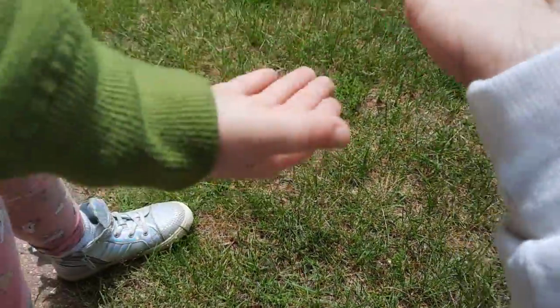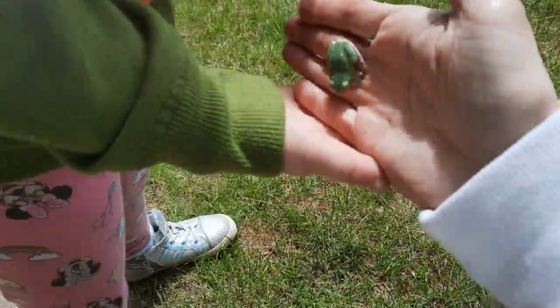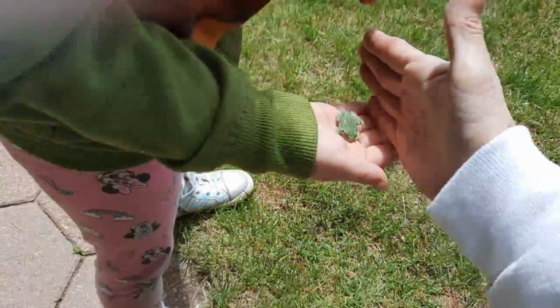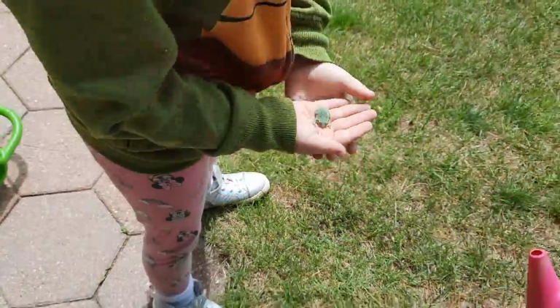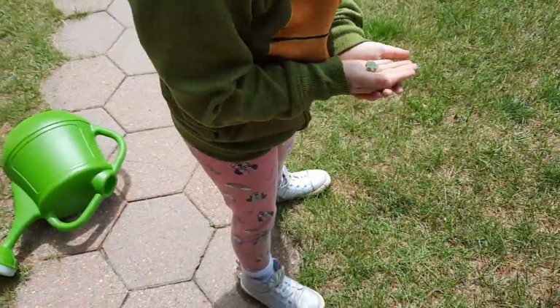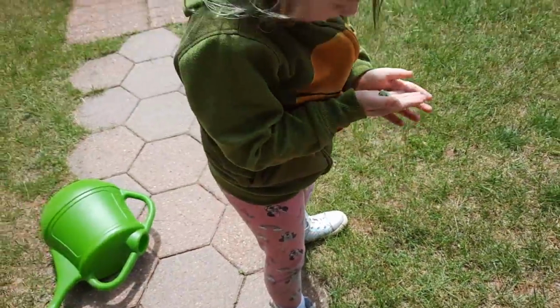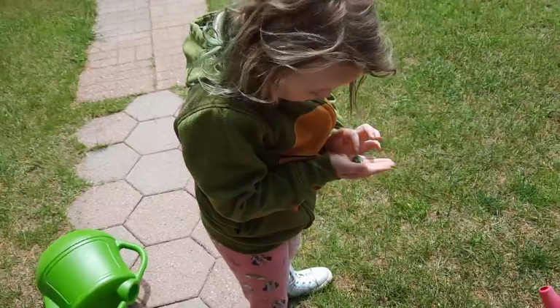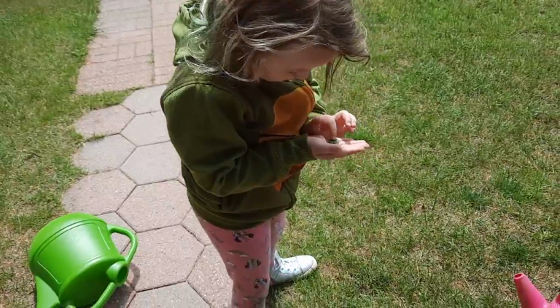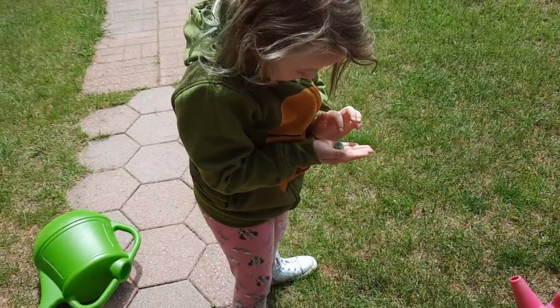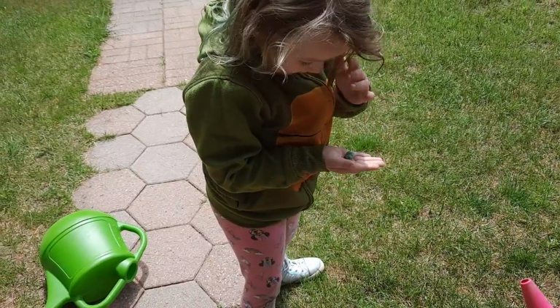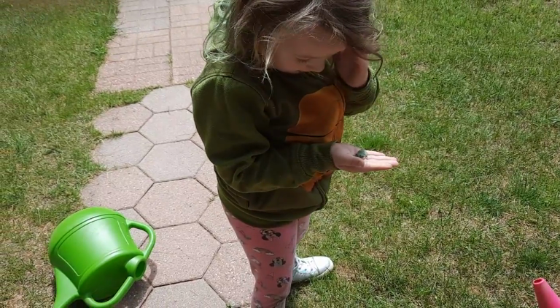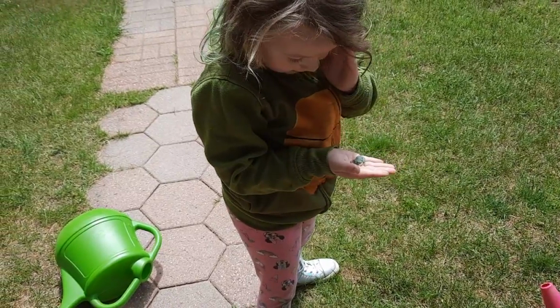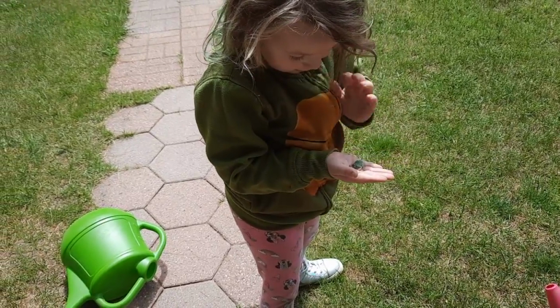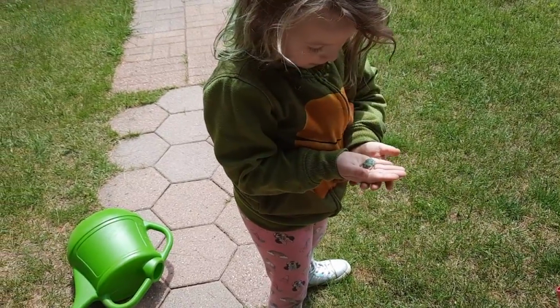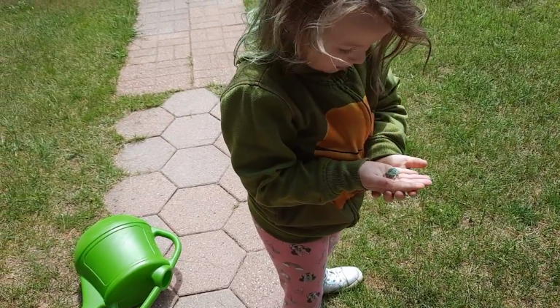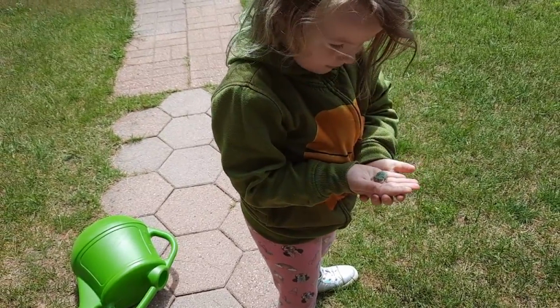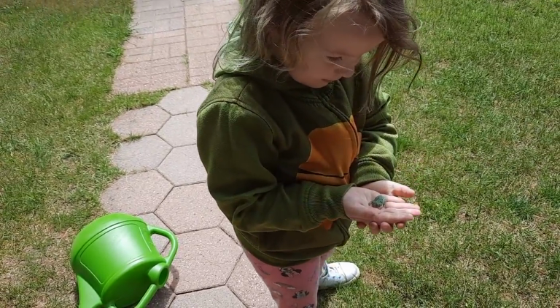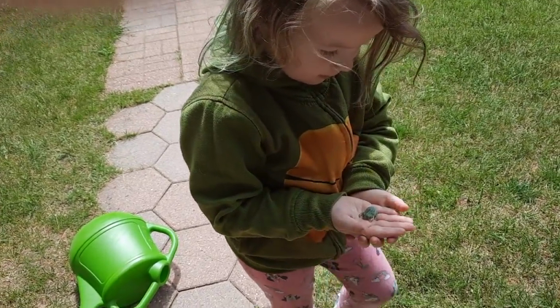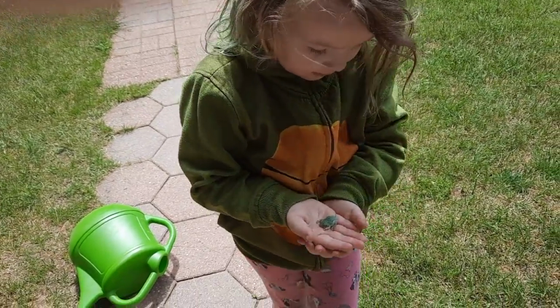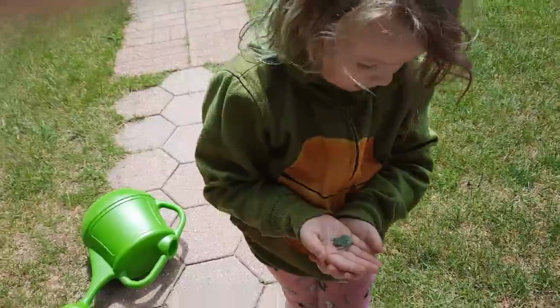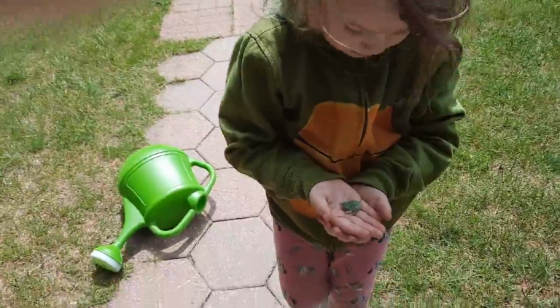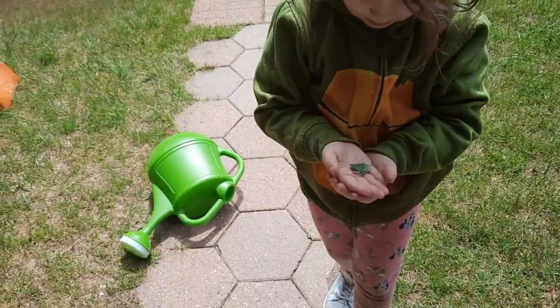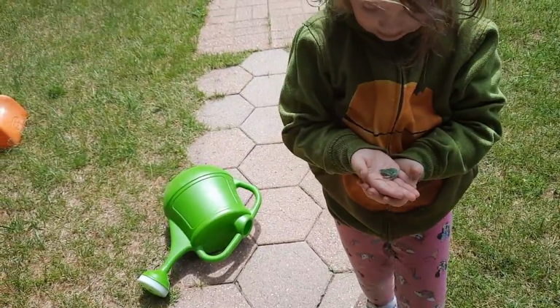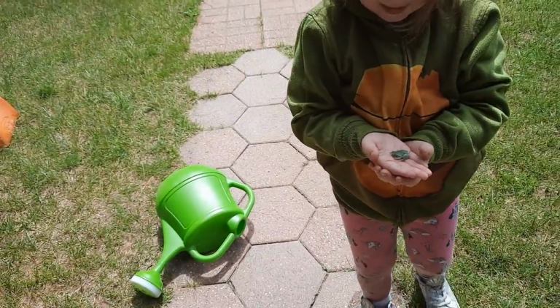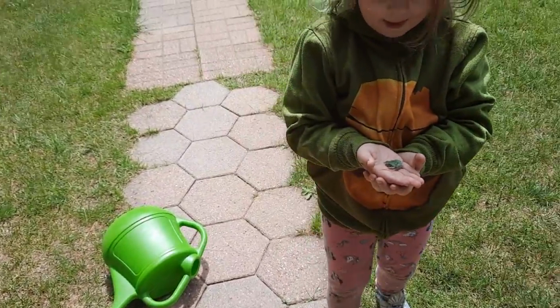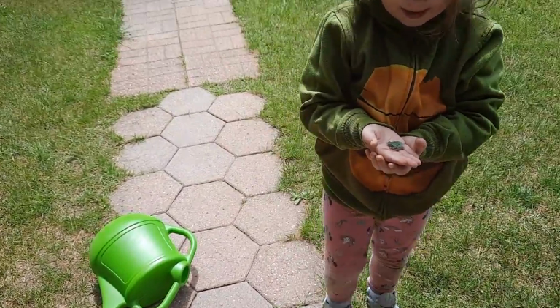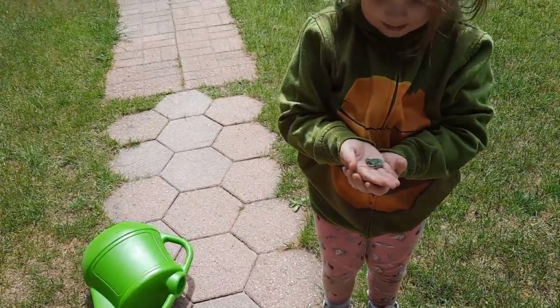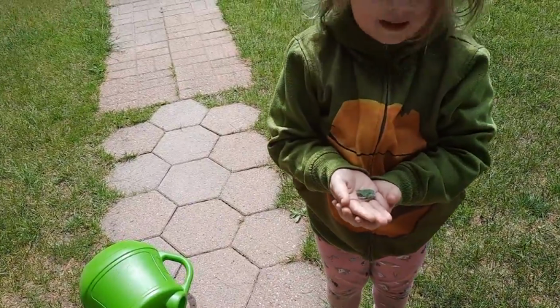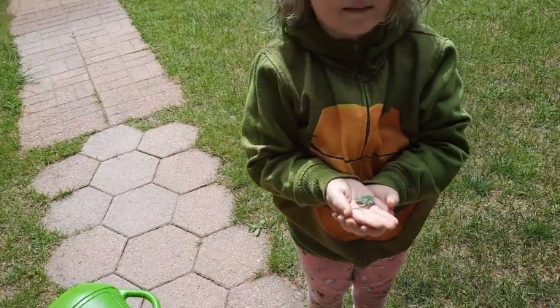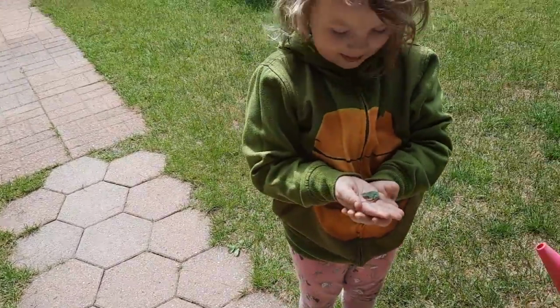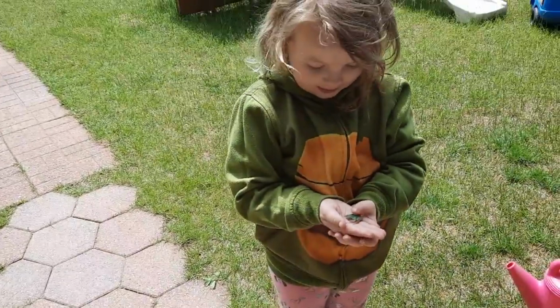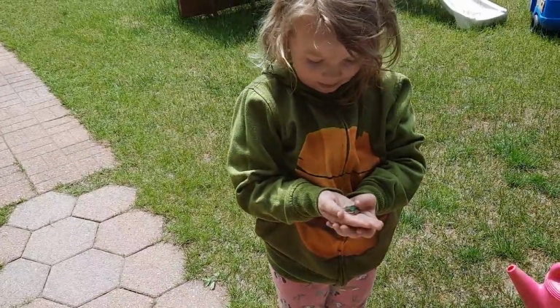He's so cute. Isn't he cute? Be careful because he might jump. You don't want him to hurt himself, so don't stand on the cement. Stand on the grass. Is he gonna bite me? No, he won't bite you at all.